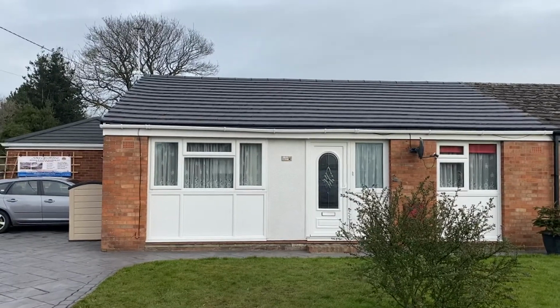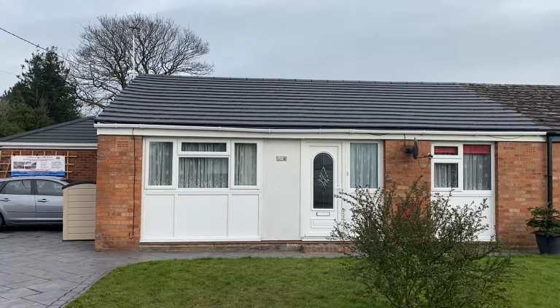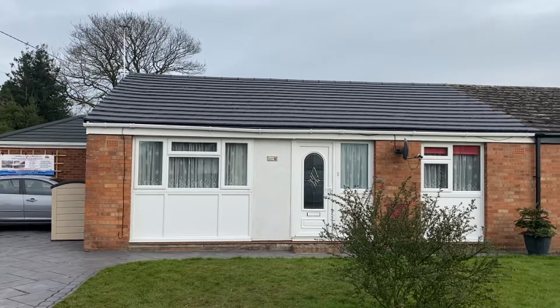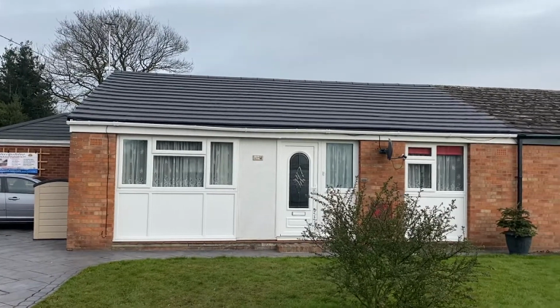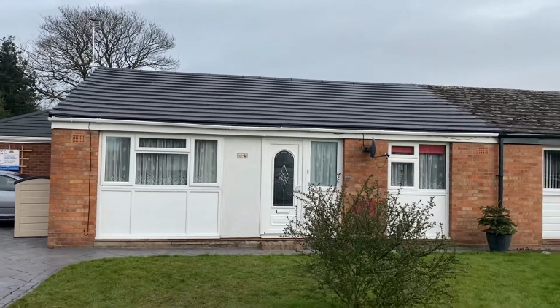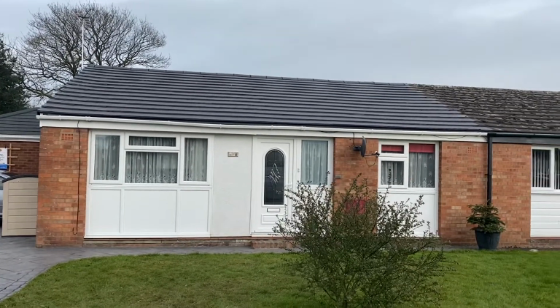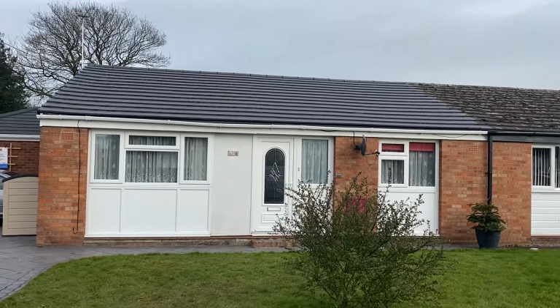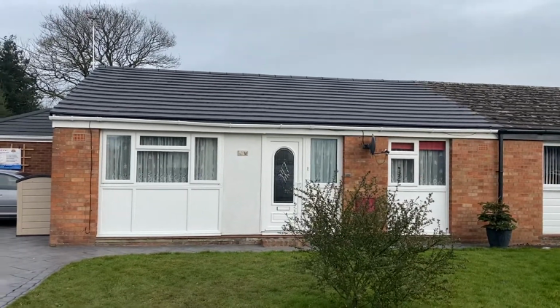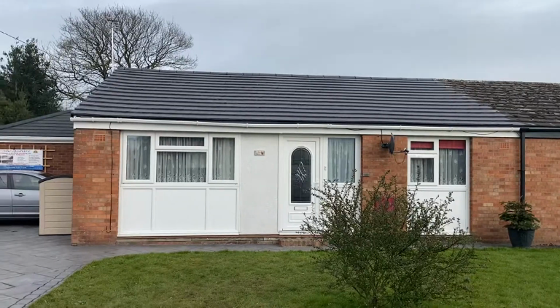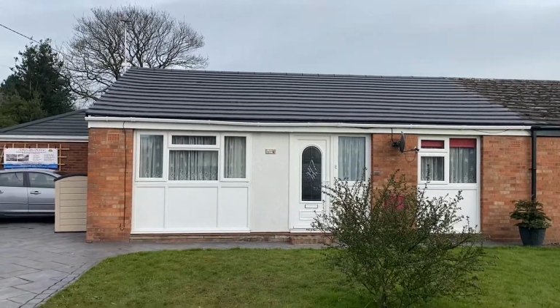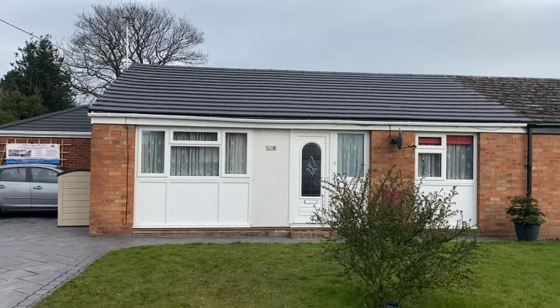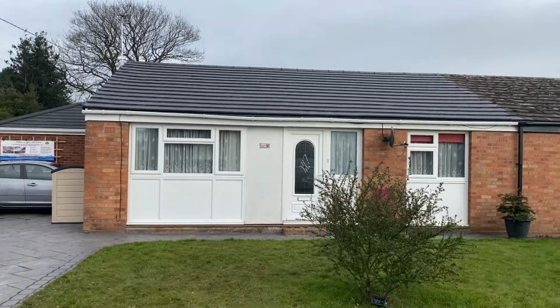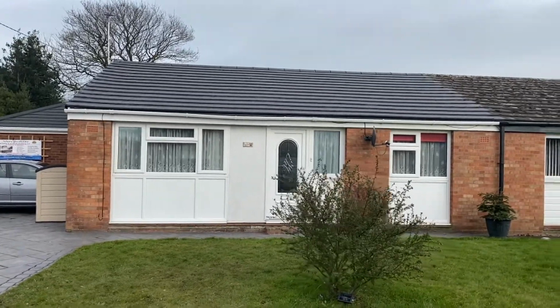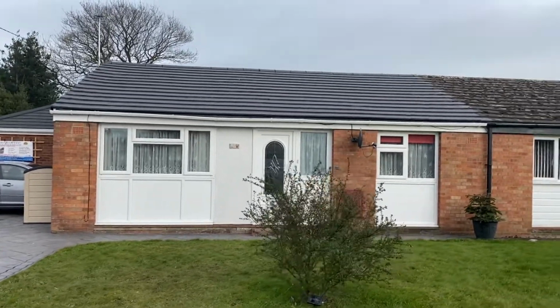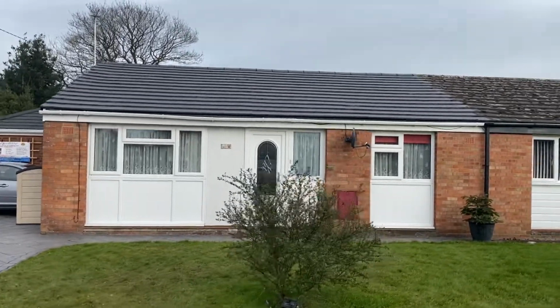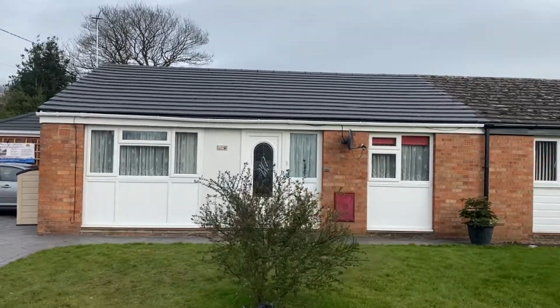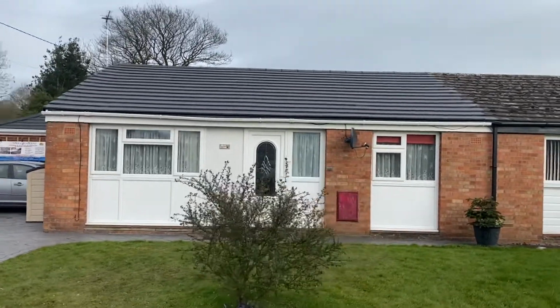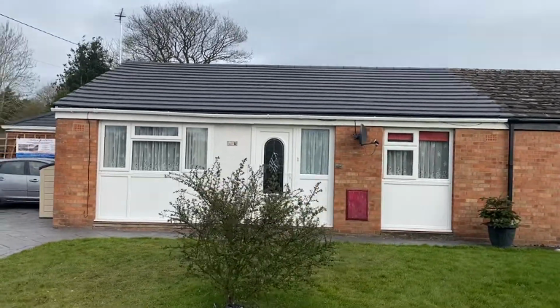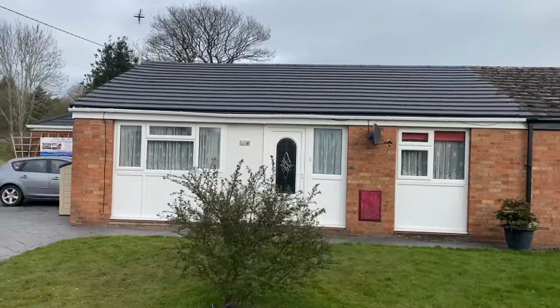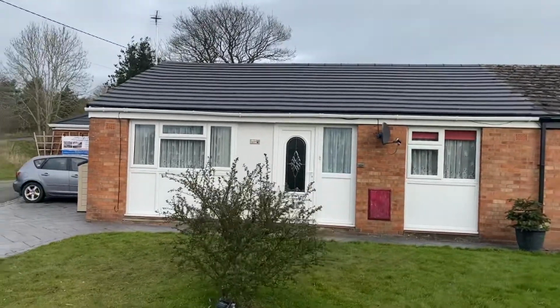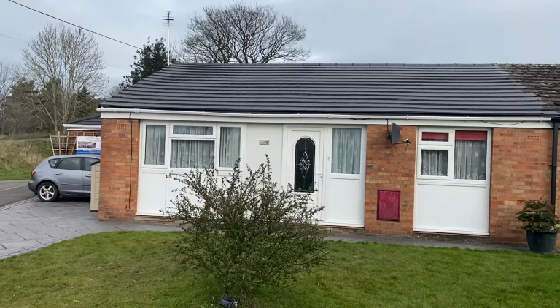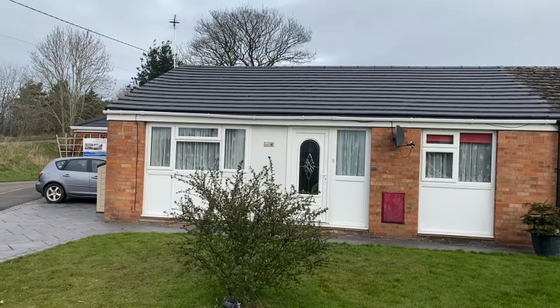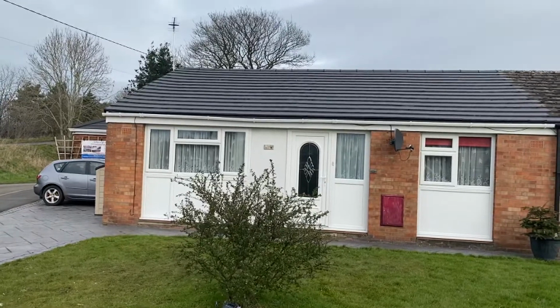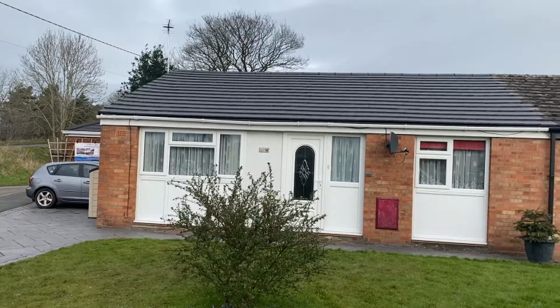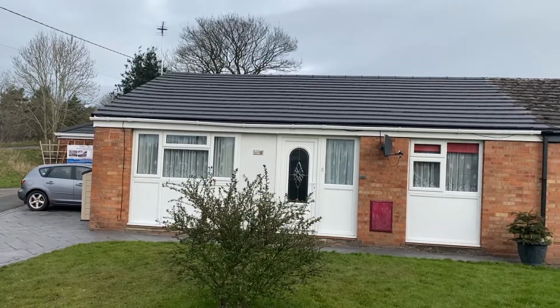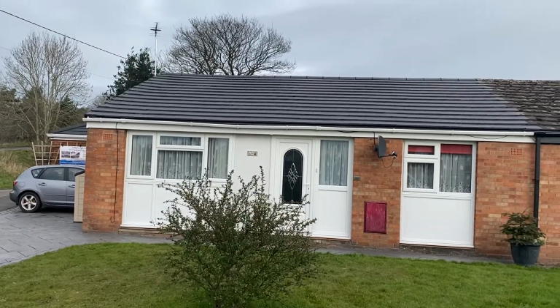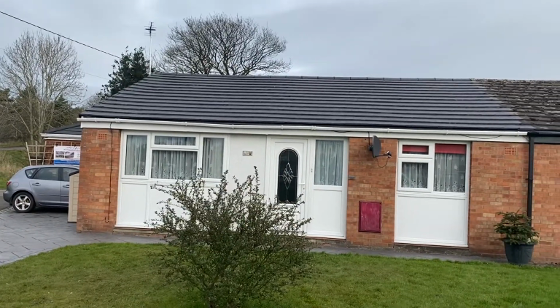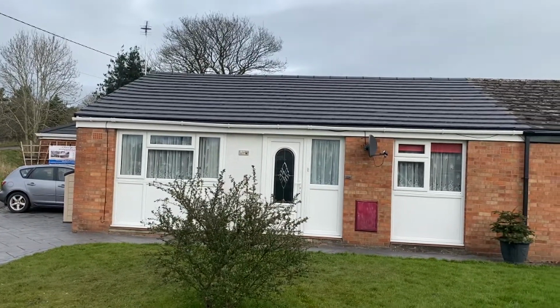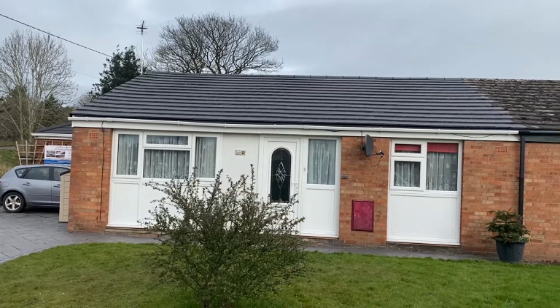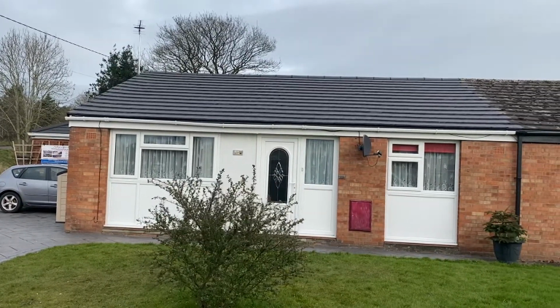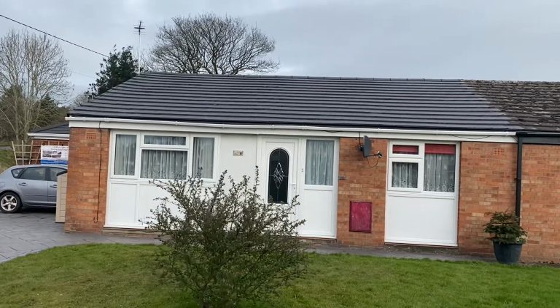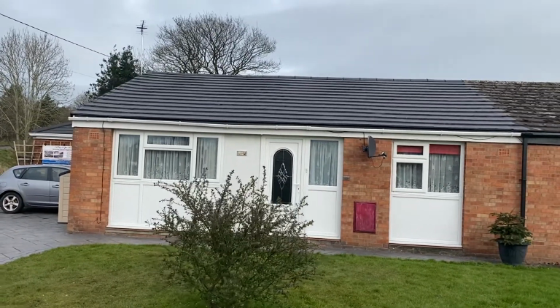As you can see, if anyone is interested in their free quotes please call or email today. These new roofs make quite a difference for your property, also increasing the value.